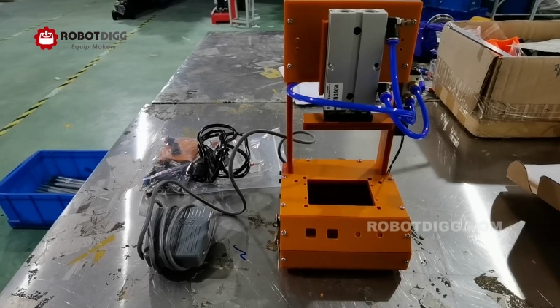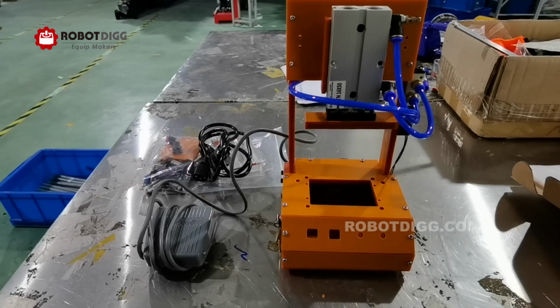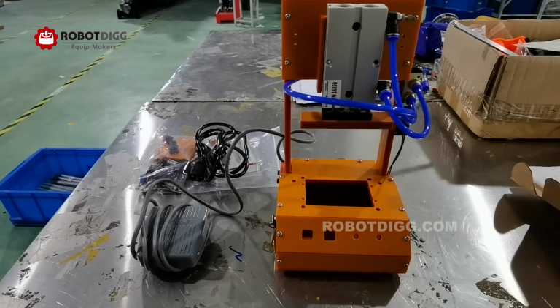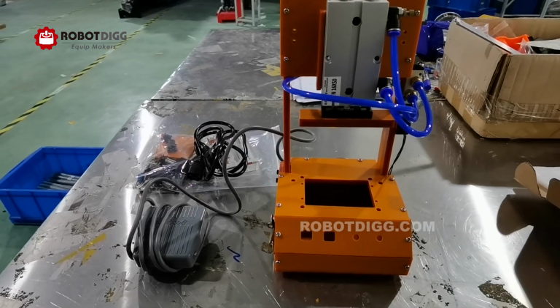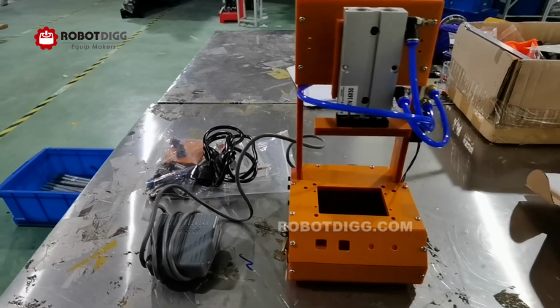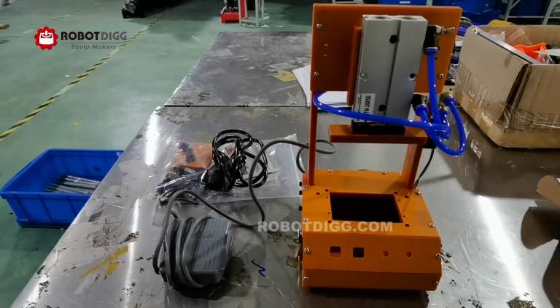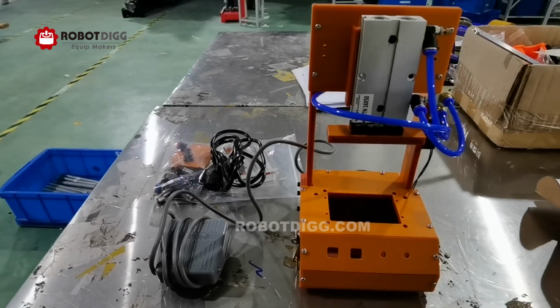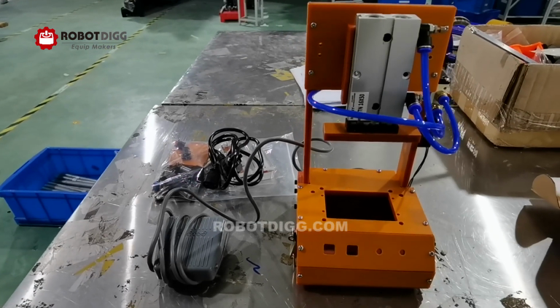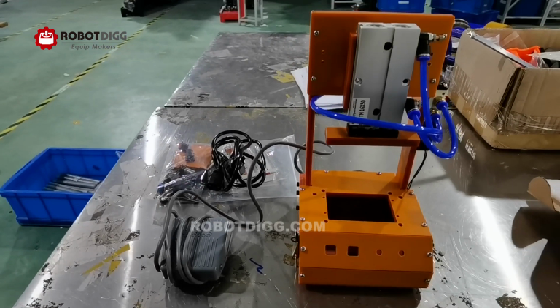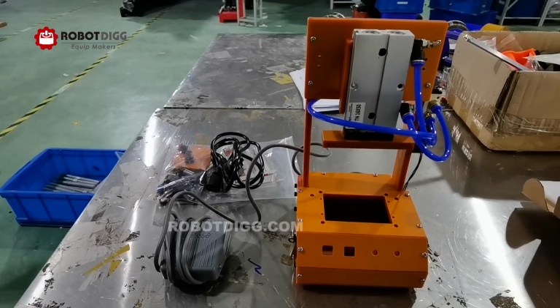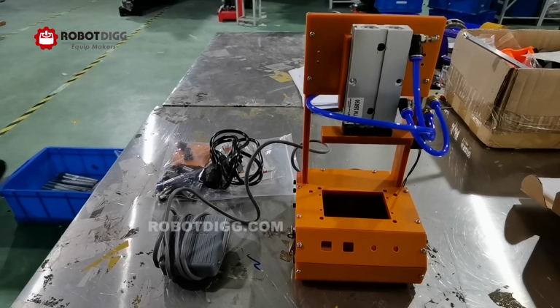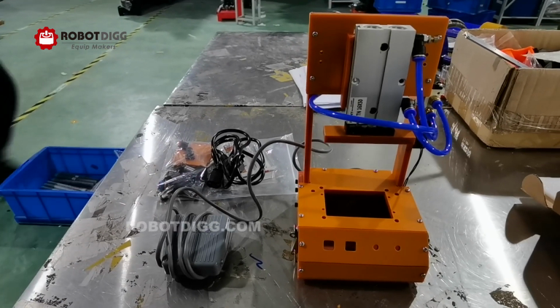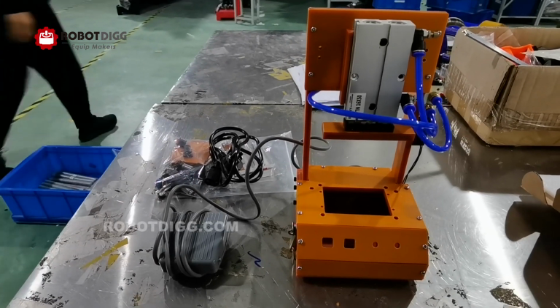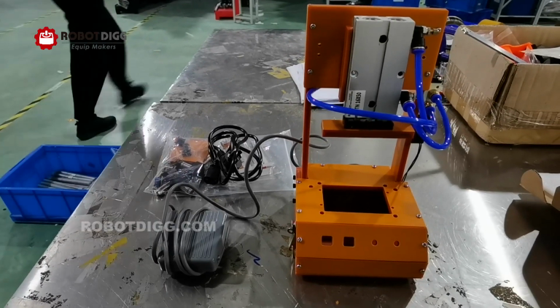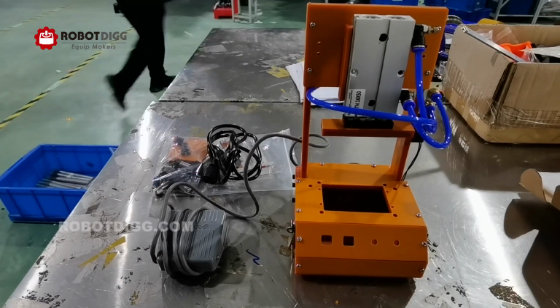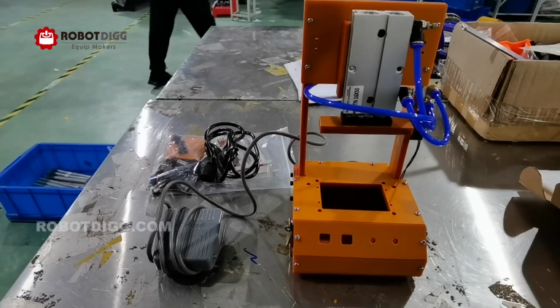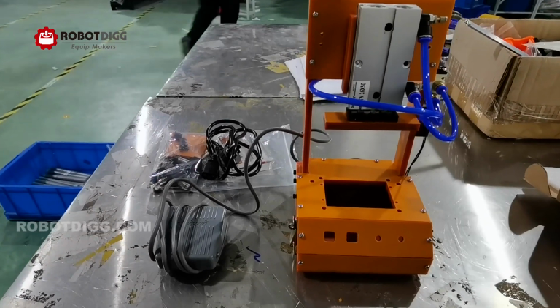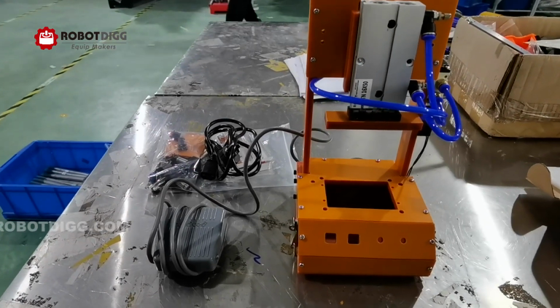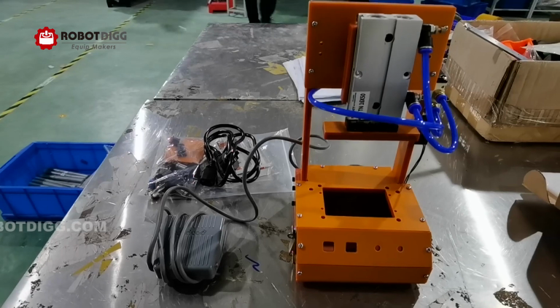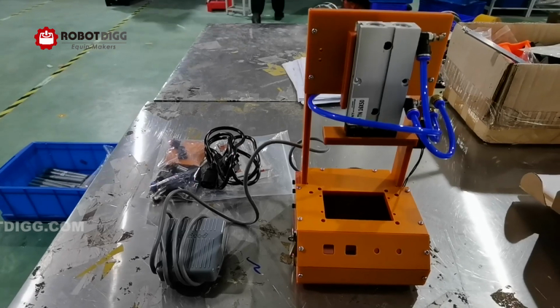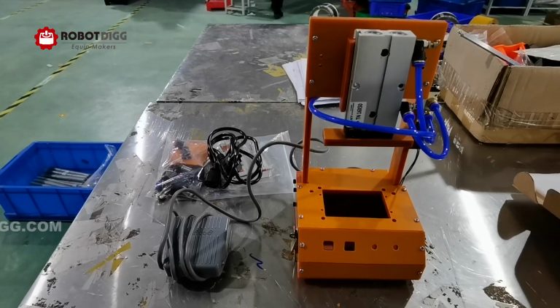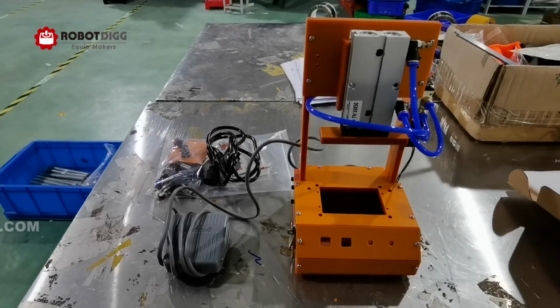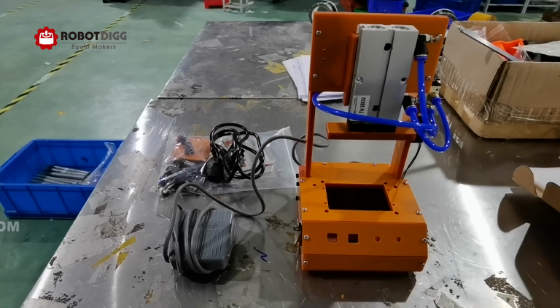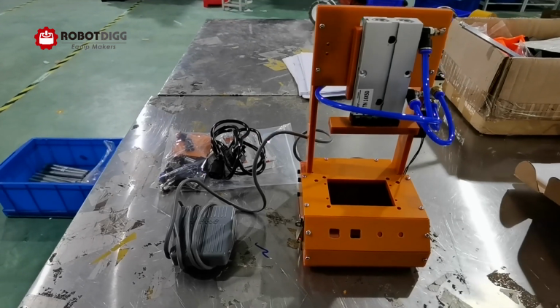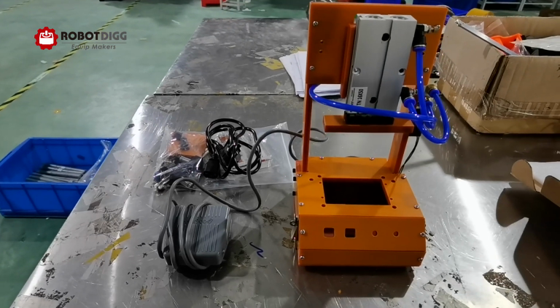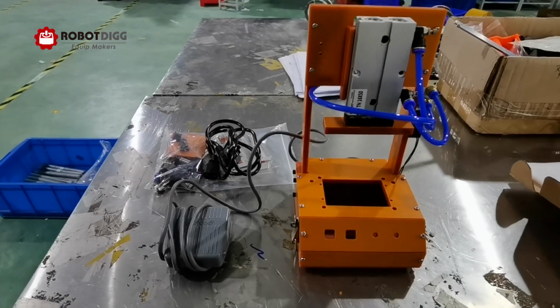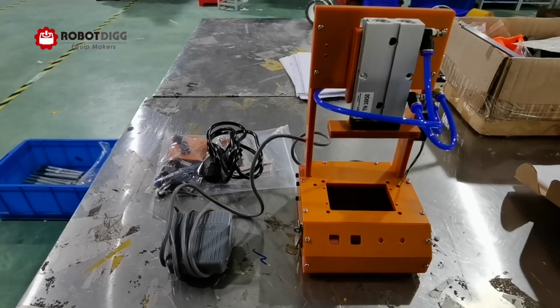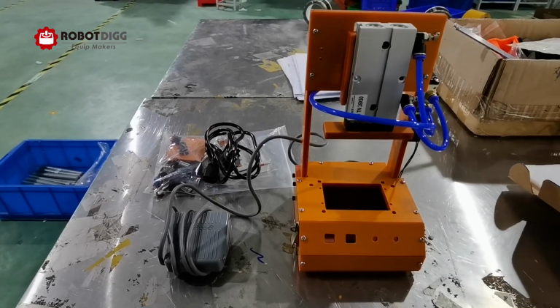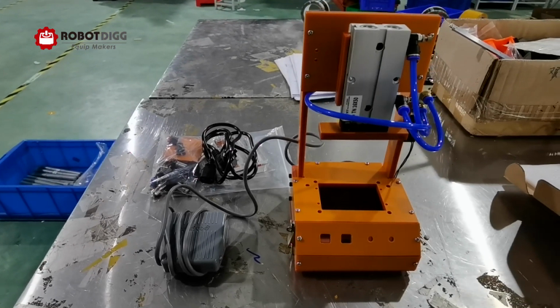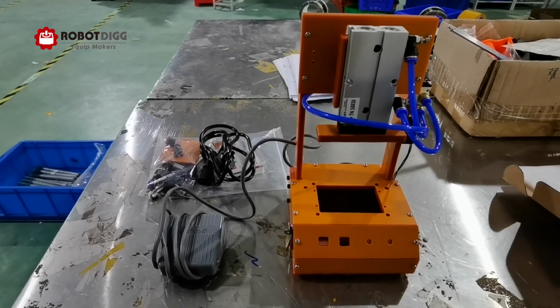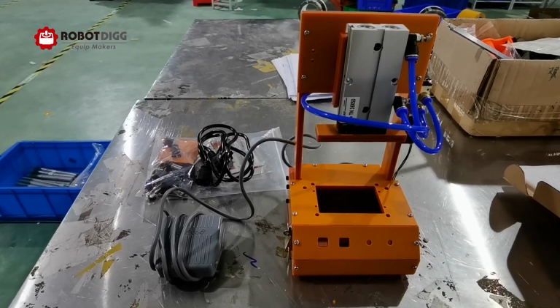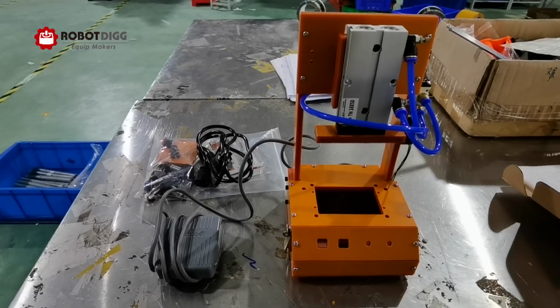Hi, this is Tiger from Robot League. Here you can see the PCB-A fix. Very simple fix.